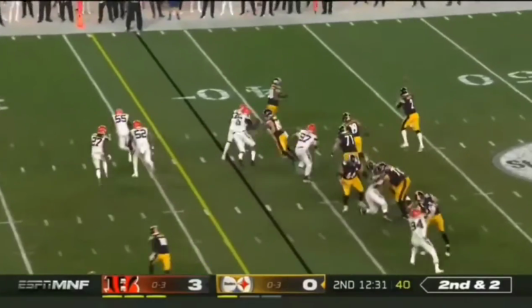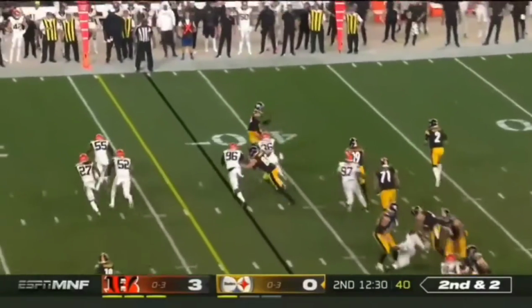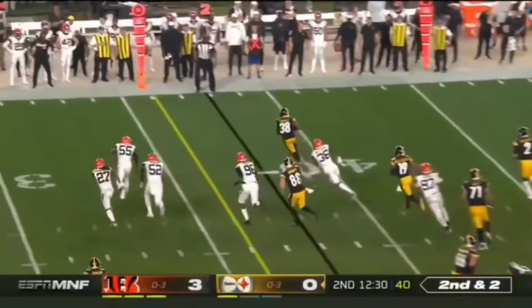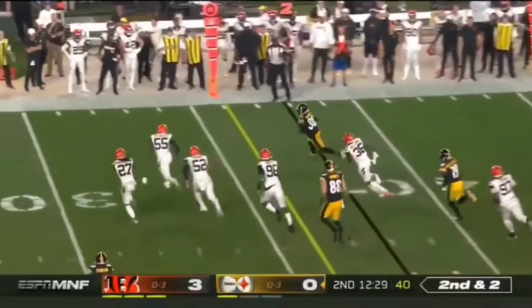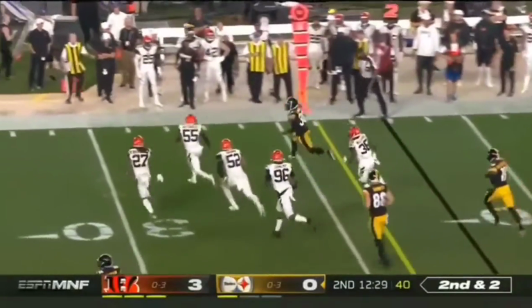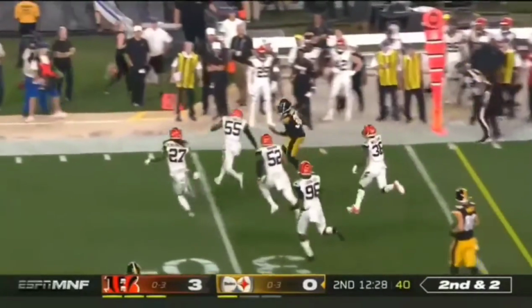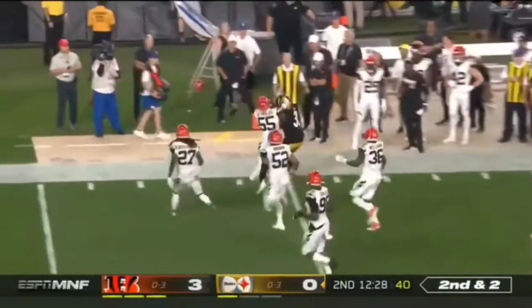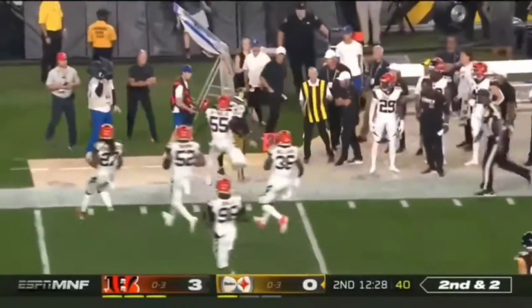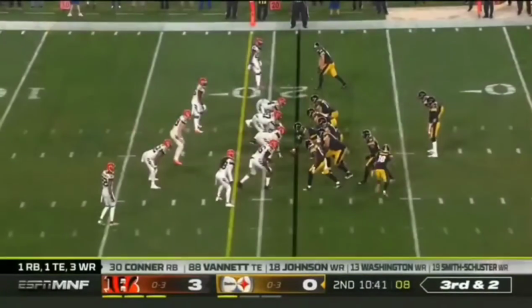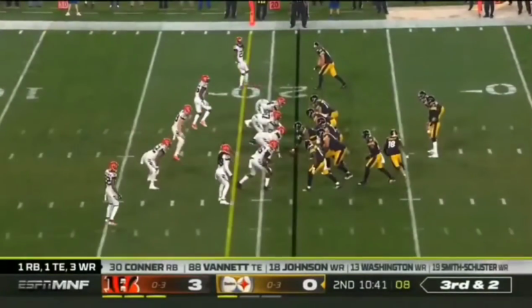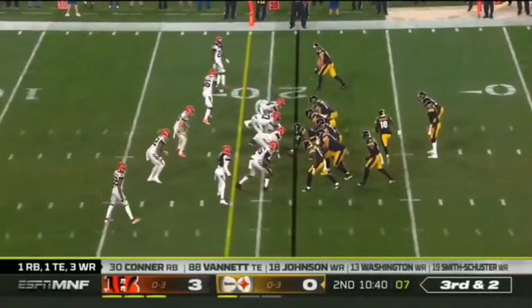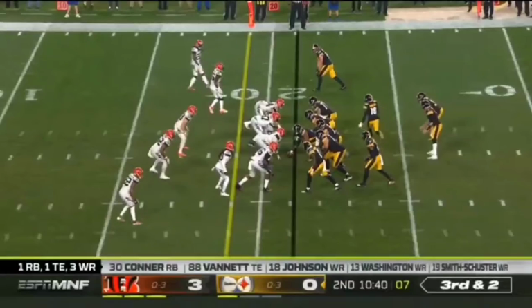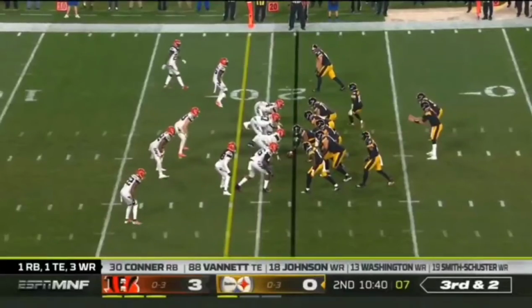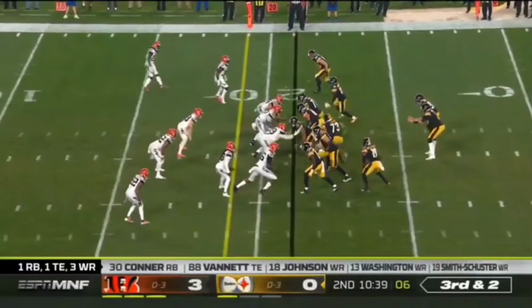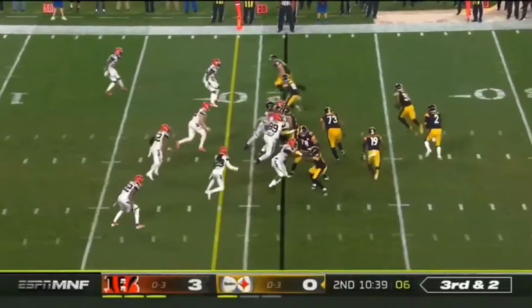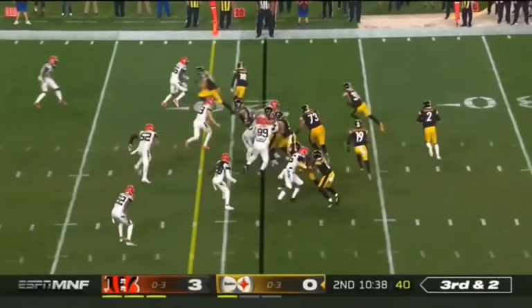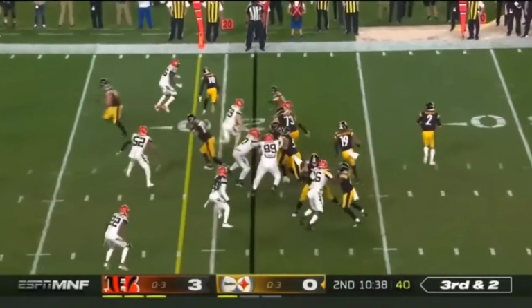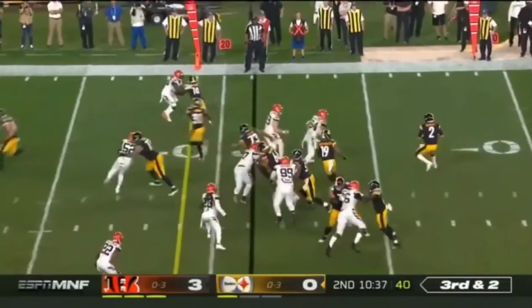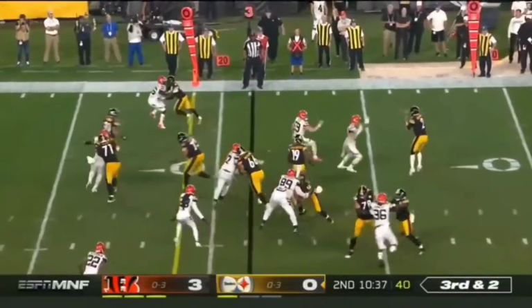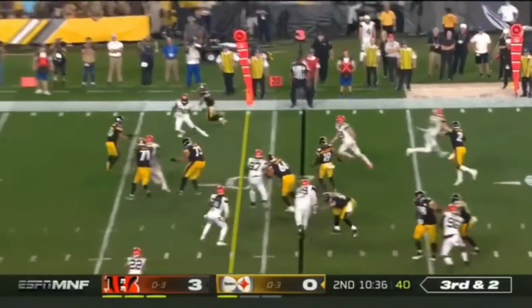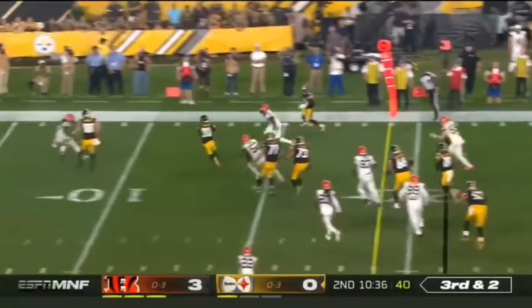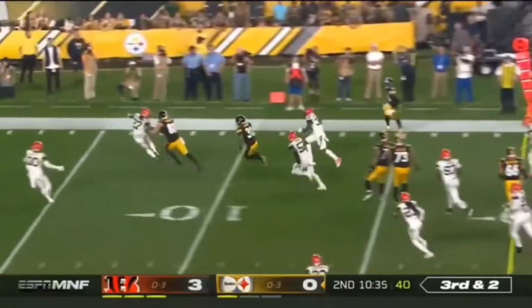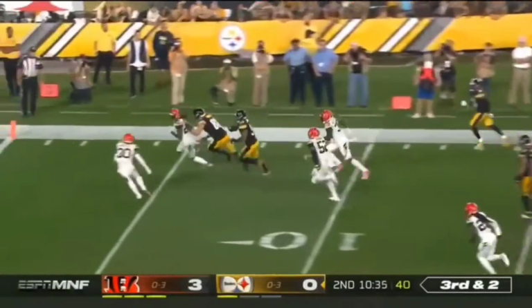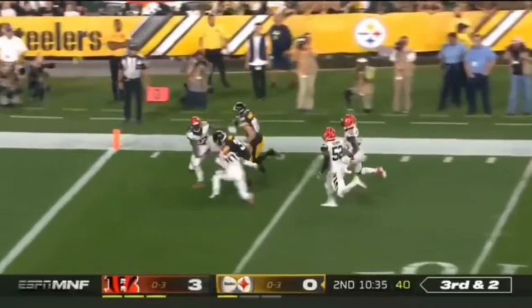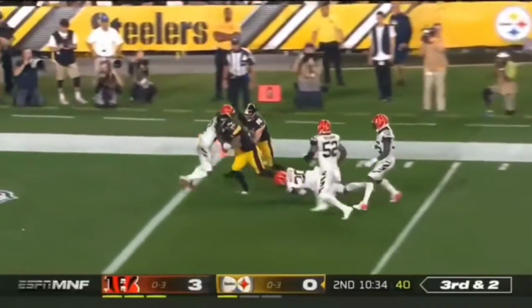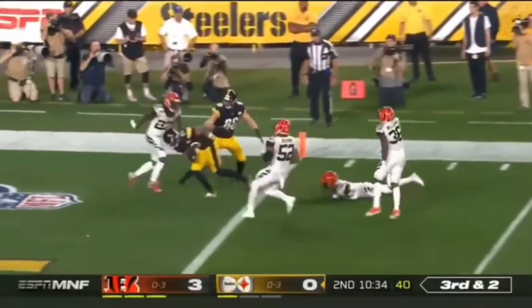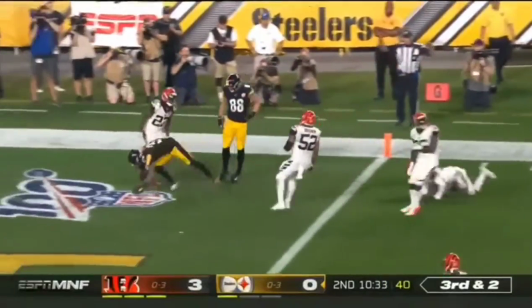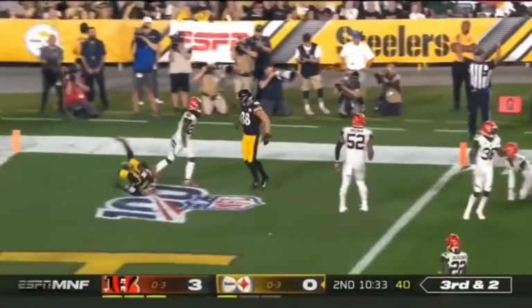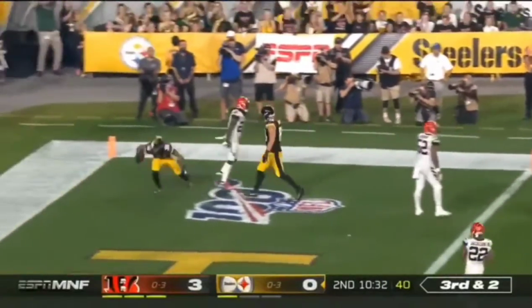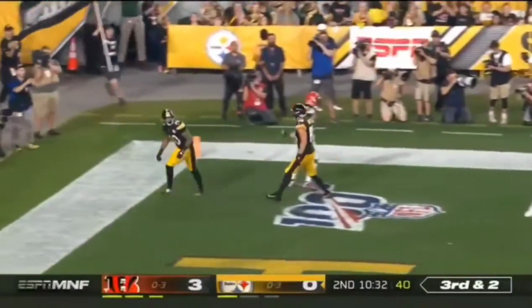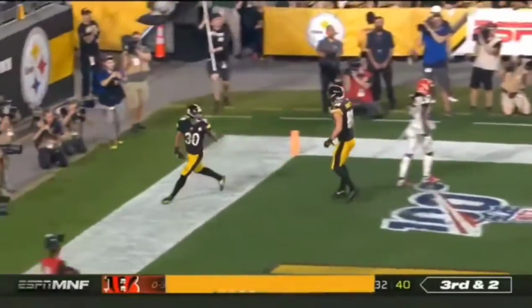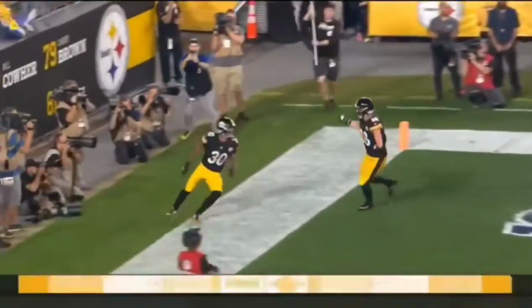Here's a sprint right and an easy catch for Samuels on the injured reserve. So they're down two tight ends, and they make the trade for Nick. Third and two. Rudolph. How about it? James Conner.